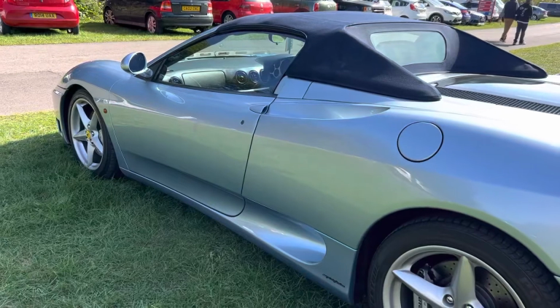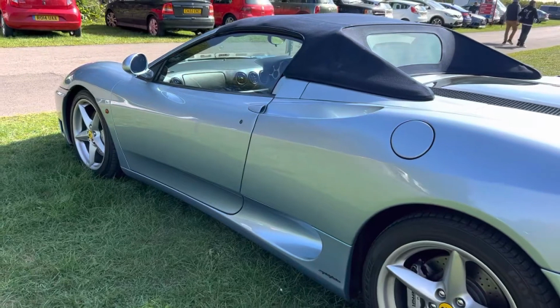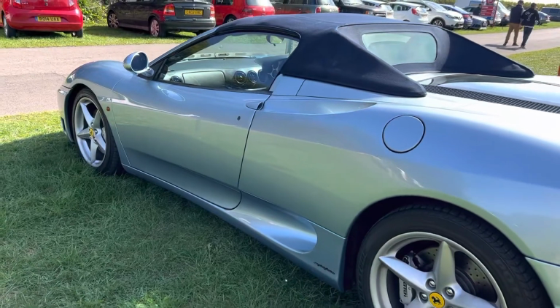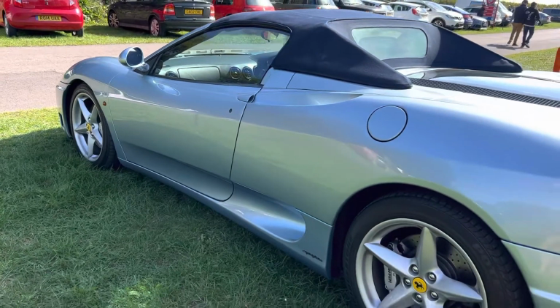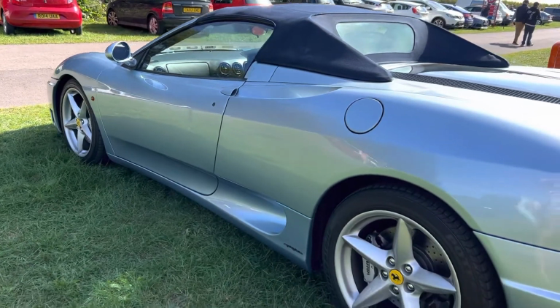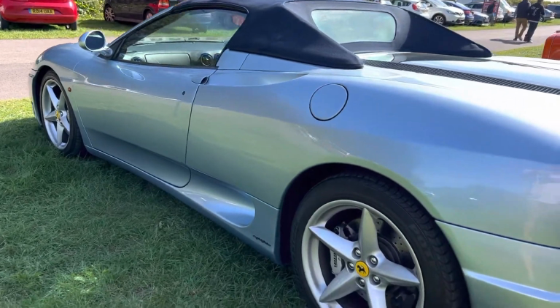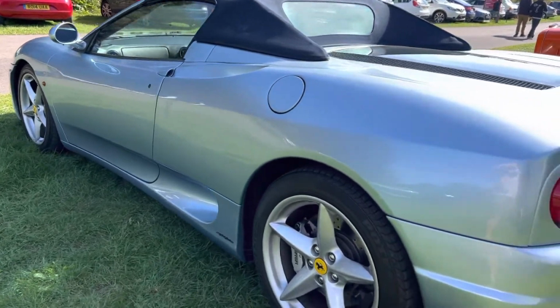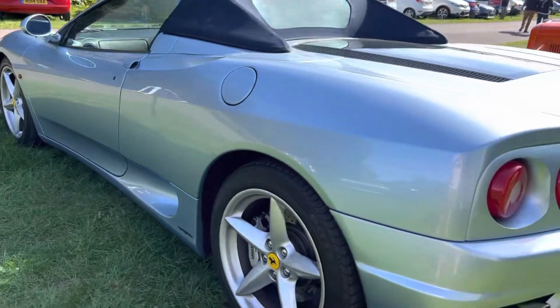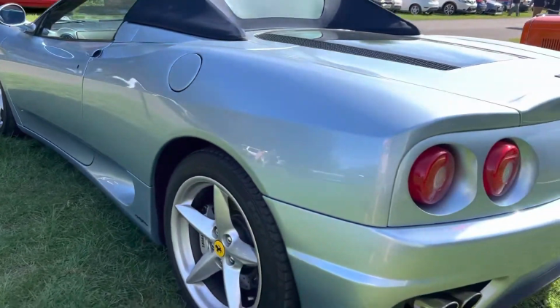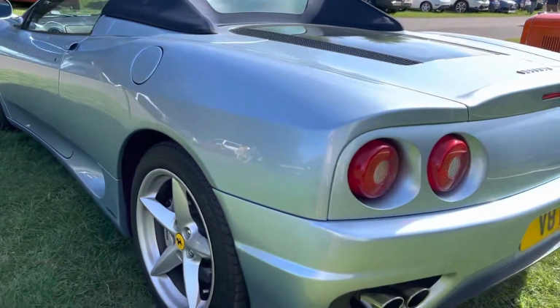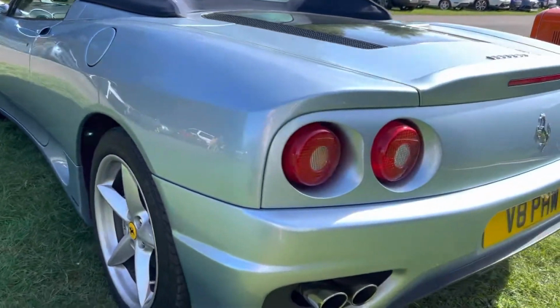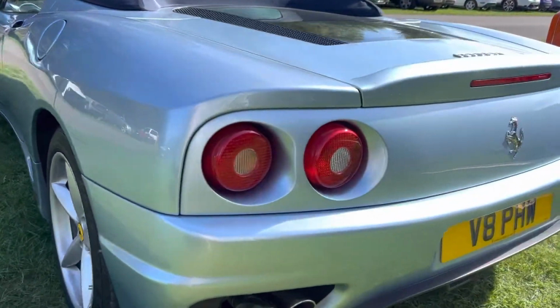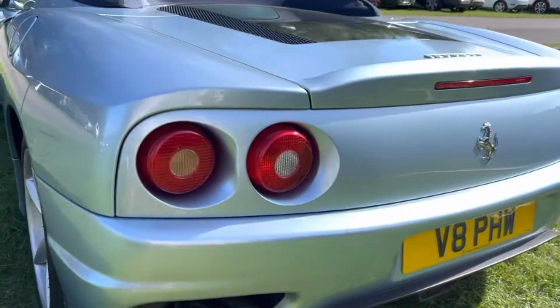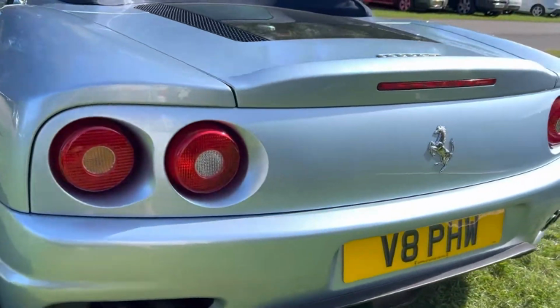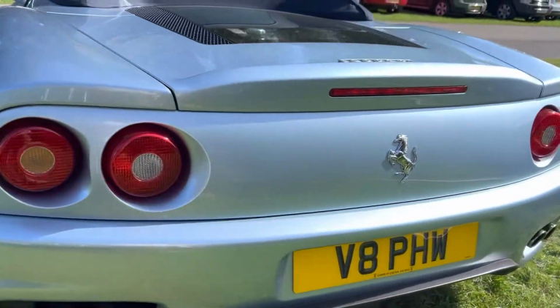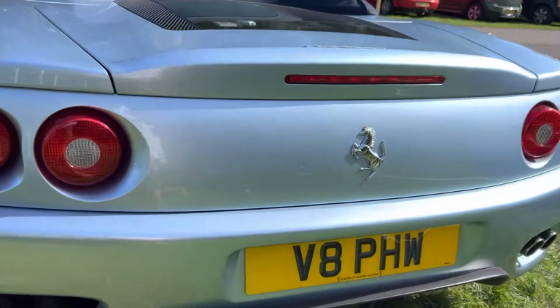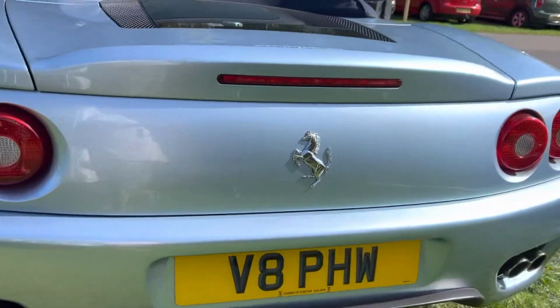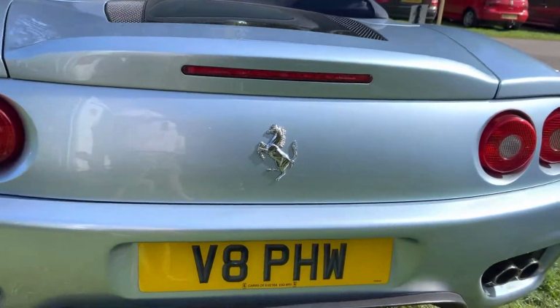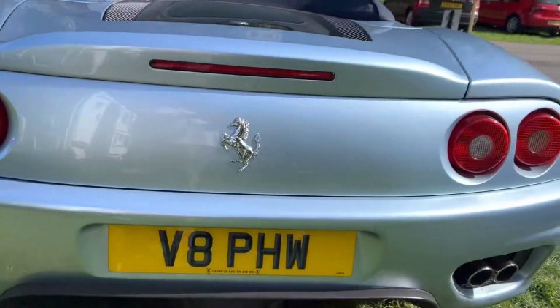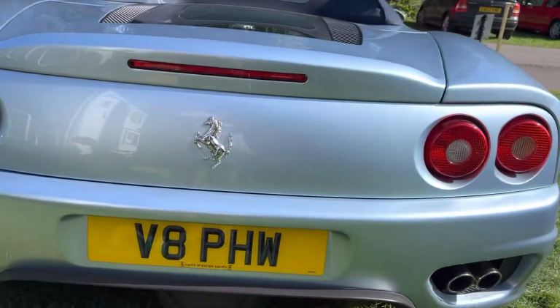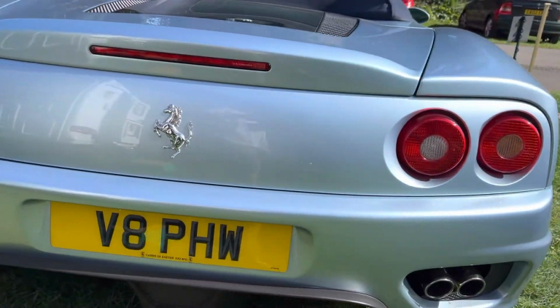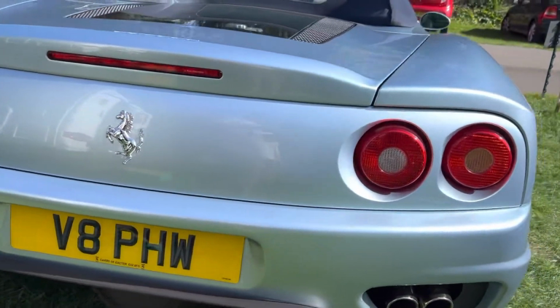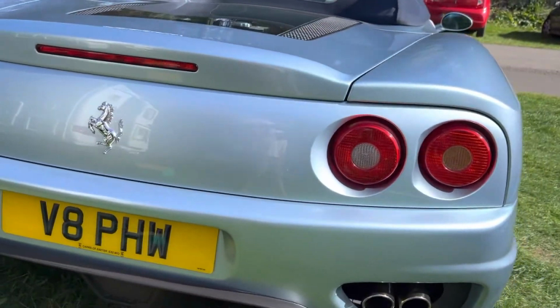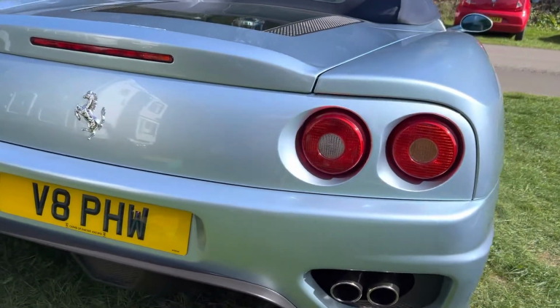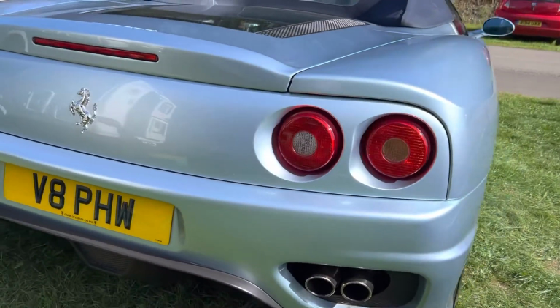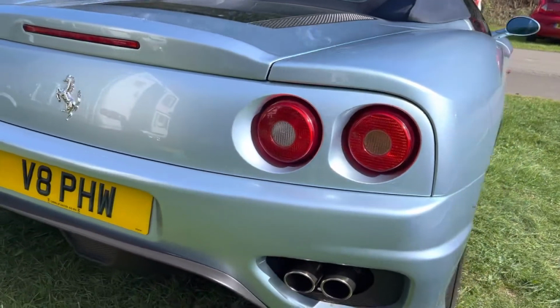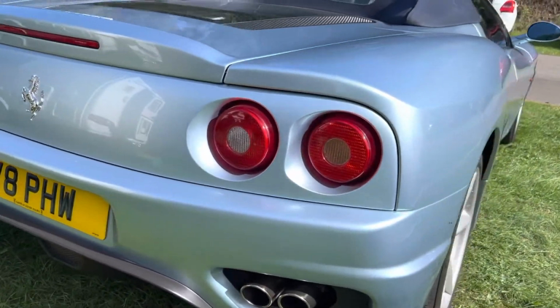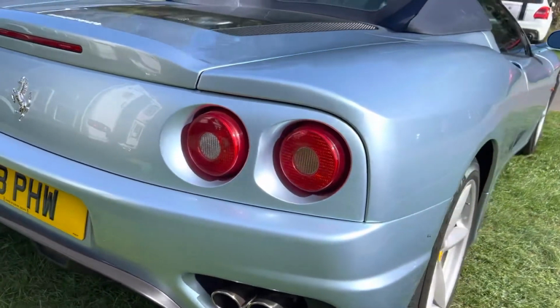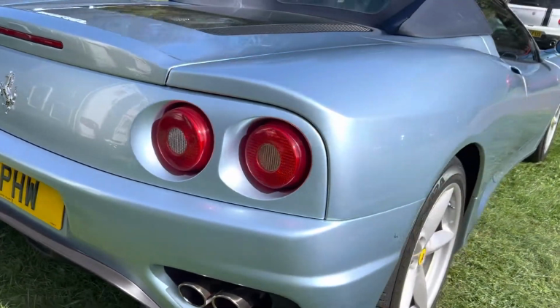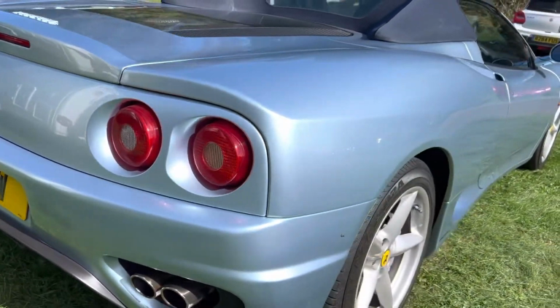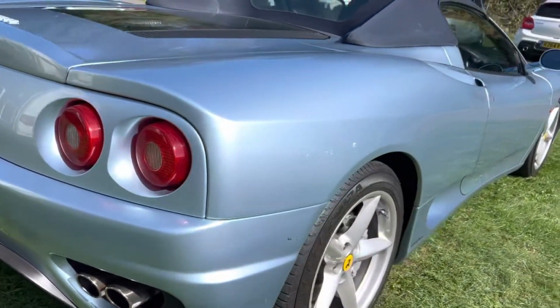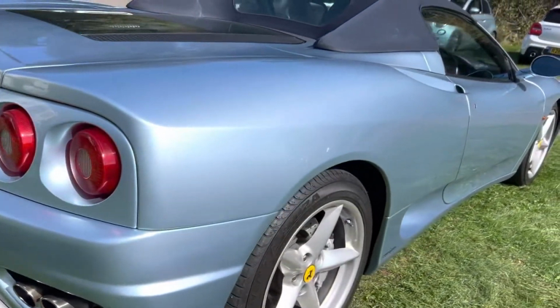A Ferrari 360 Spyder. Now I've been around this racetrack in one of these — I think it was a Spyder, it might have been a hard top — but they do Ferrari days and I had a Ferrari experience day.